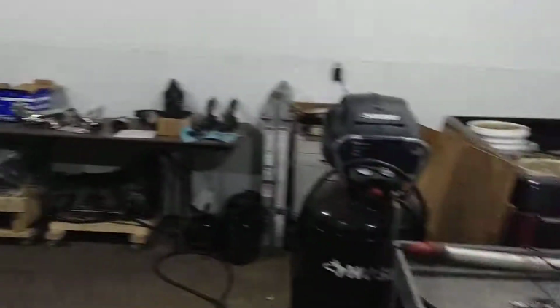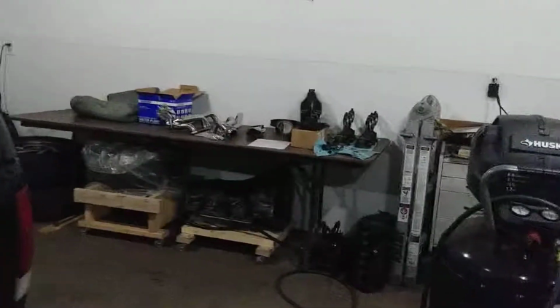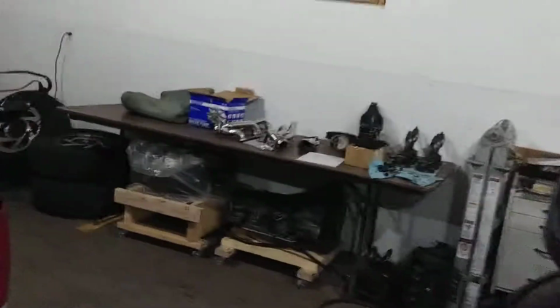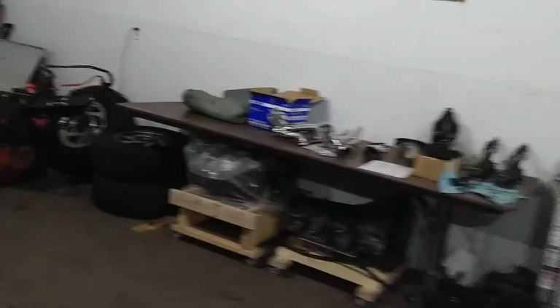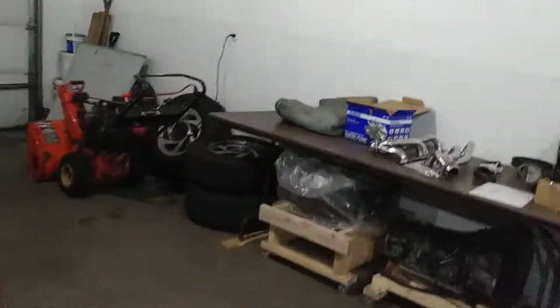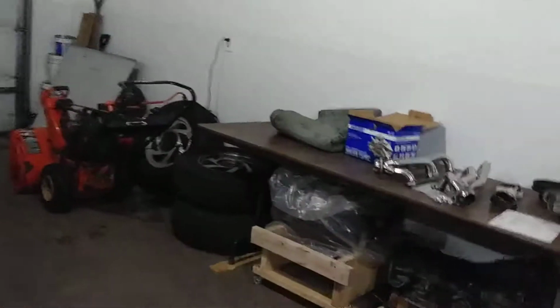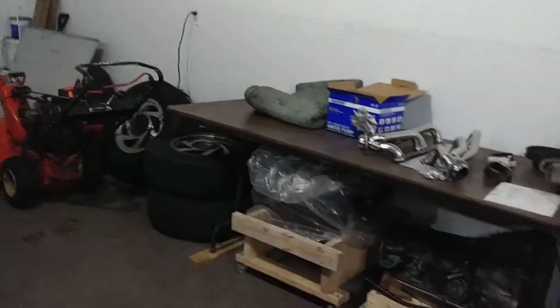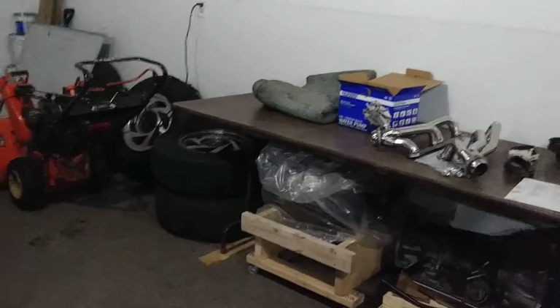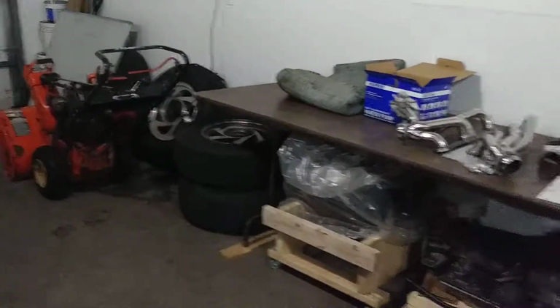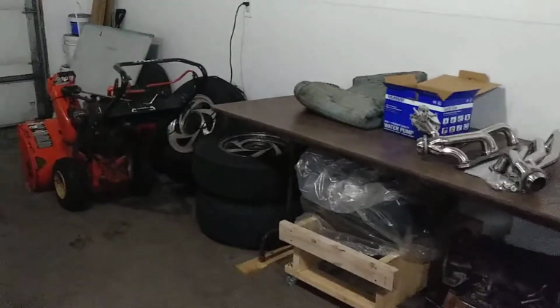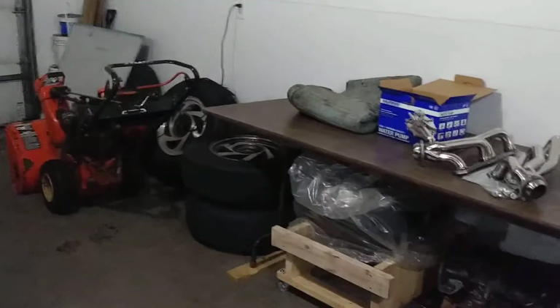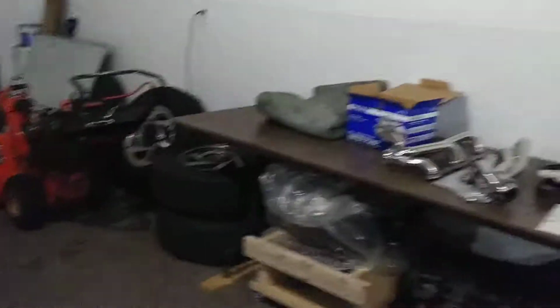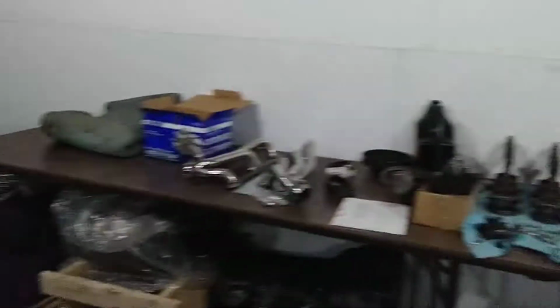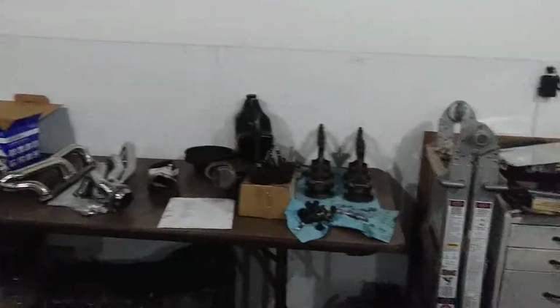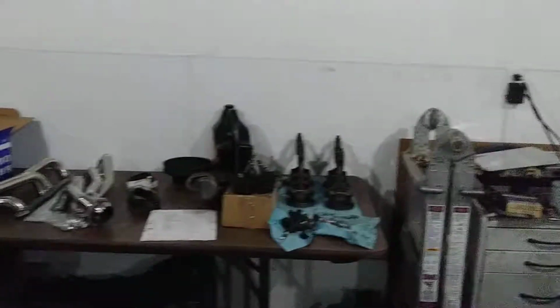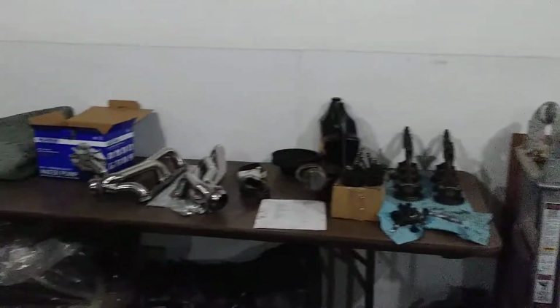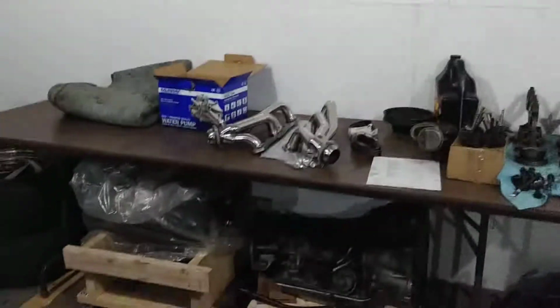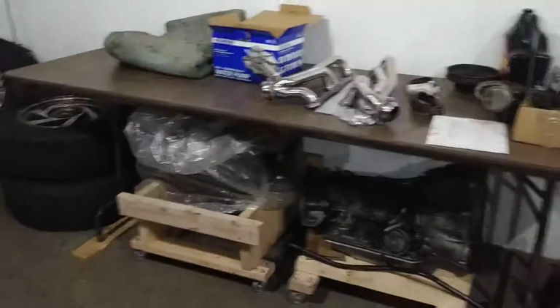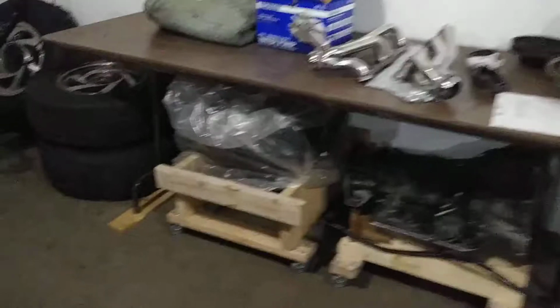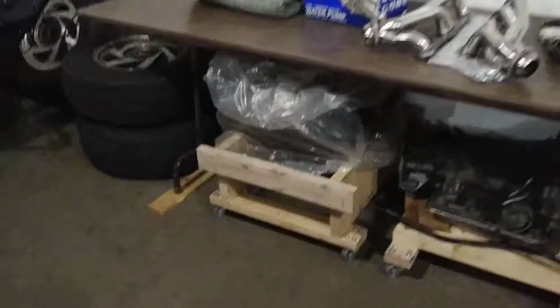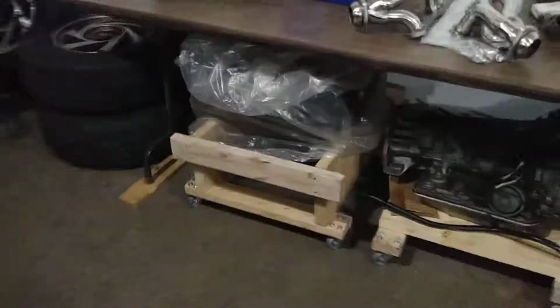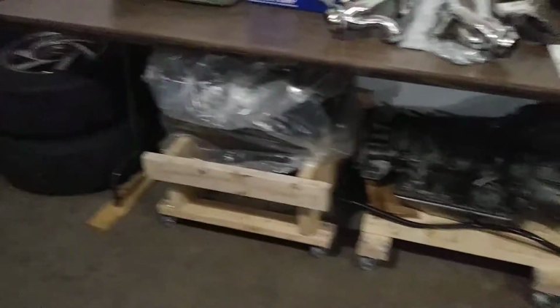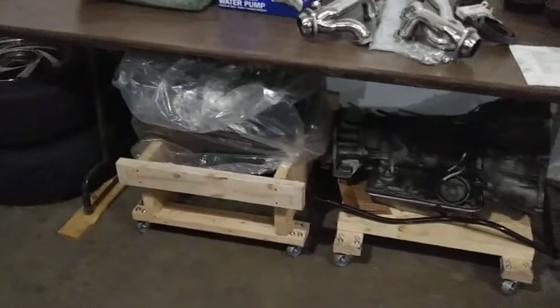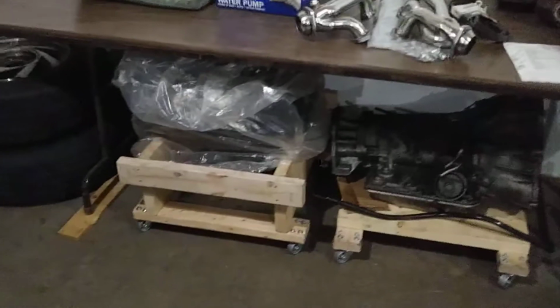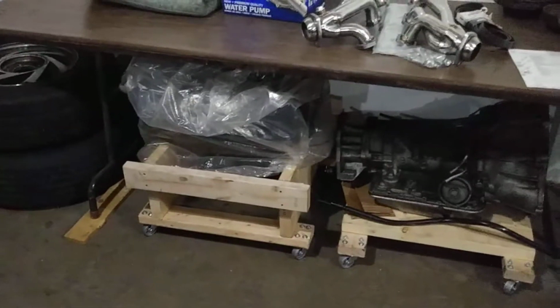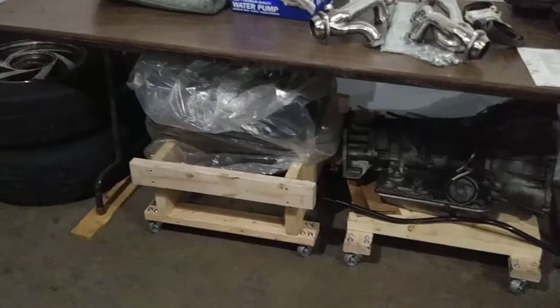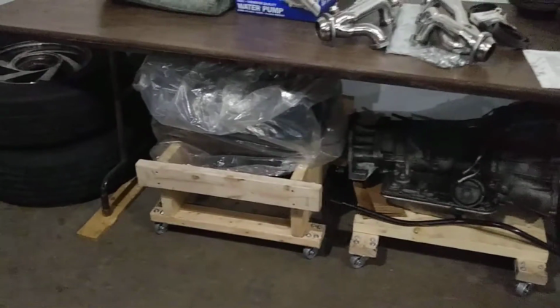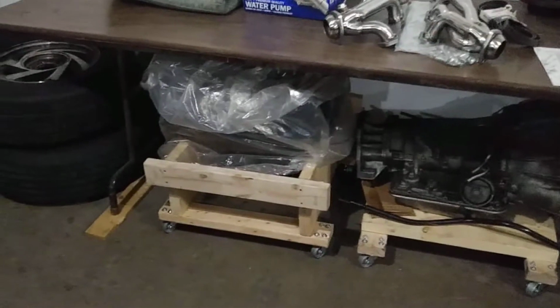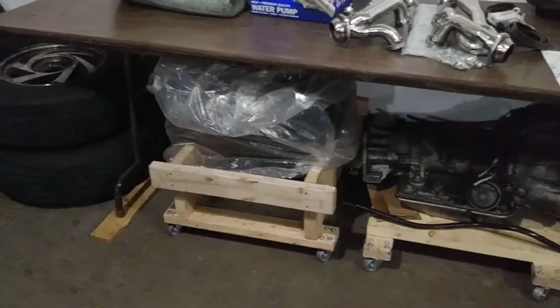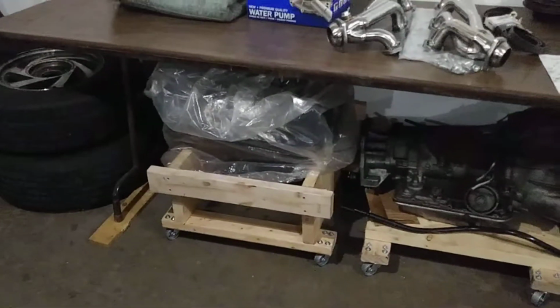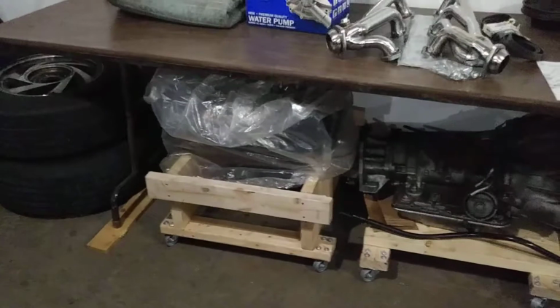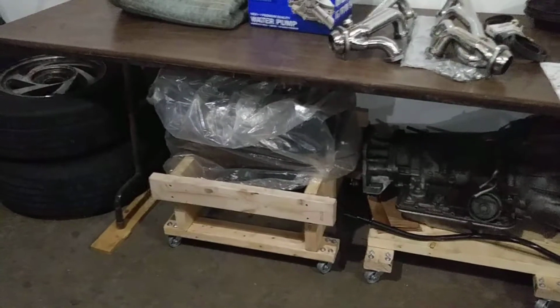Still working. It's about February right now, negative 10 out. It's real warm — it's 50 degrees in here when I'm not working on stuff. Got my LT1 Corvette motor back from the machine shop.